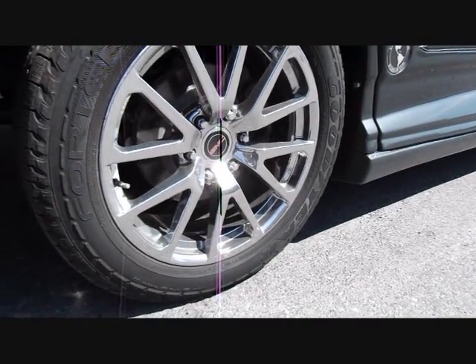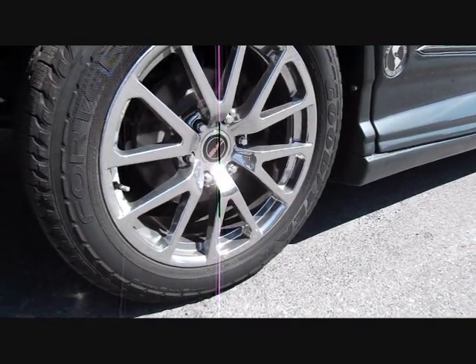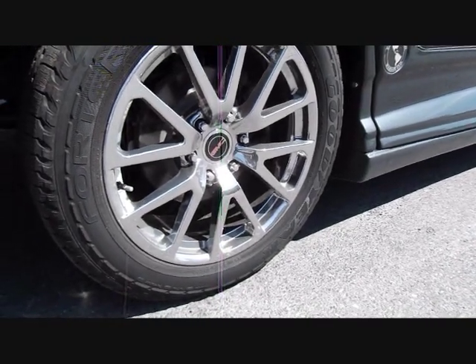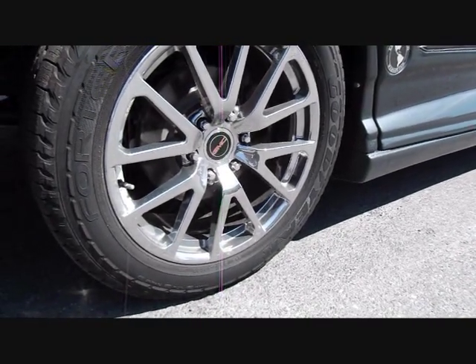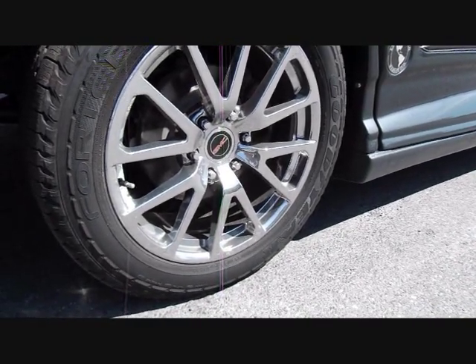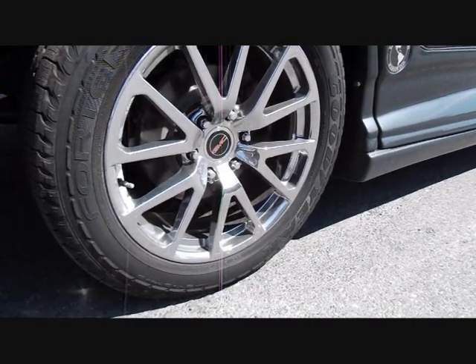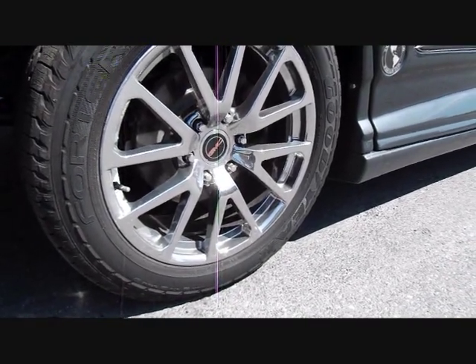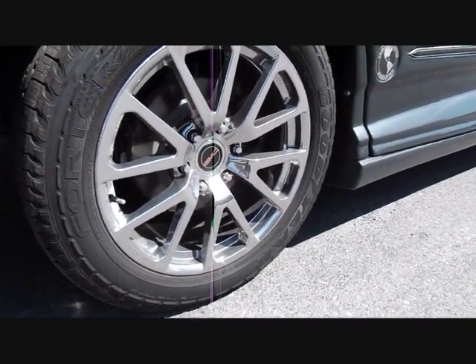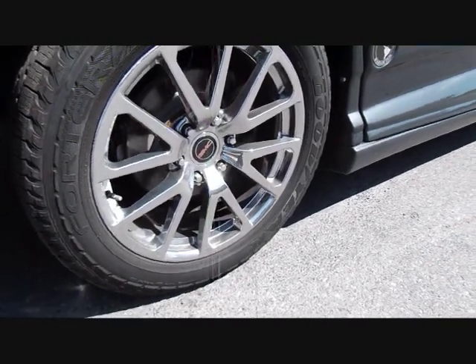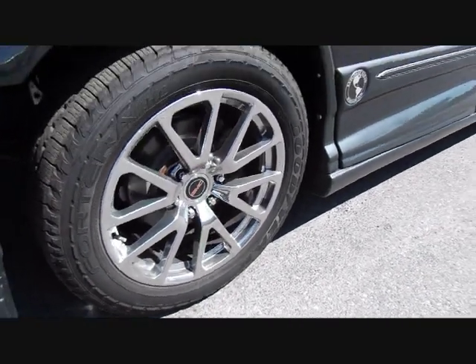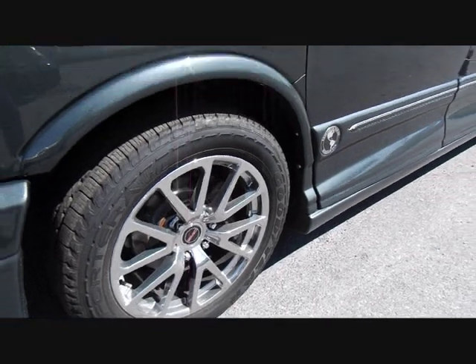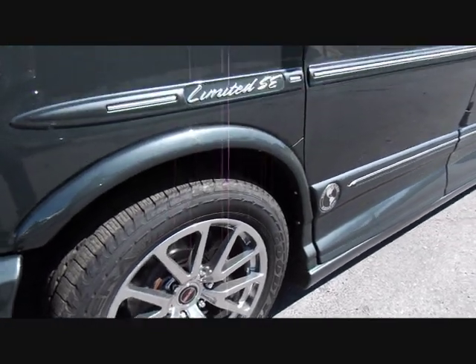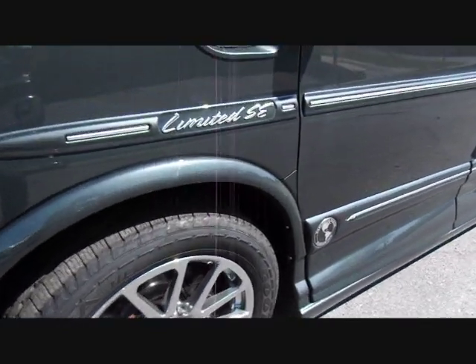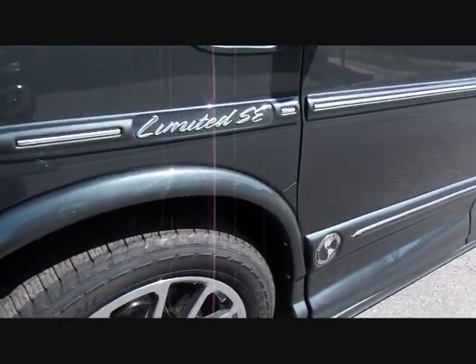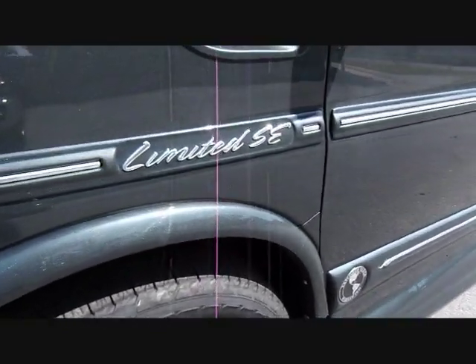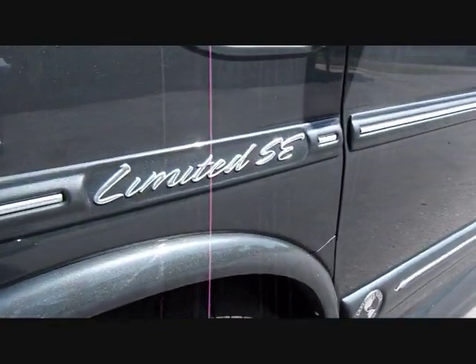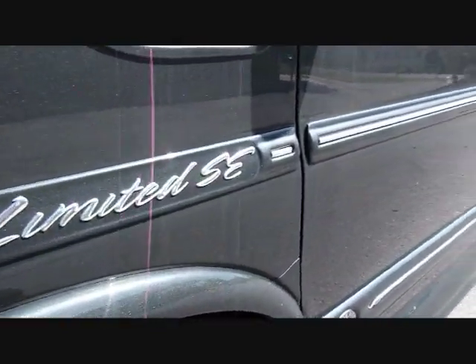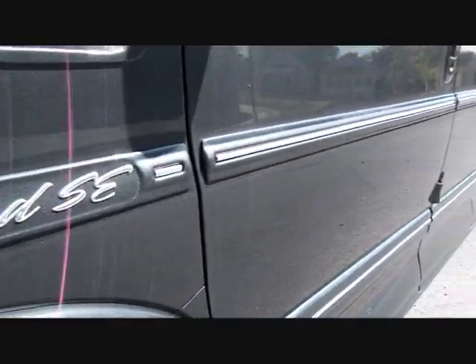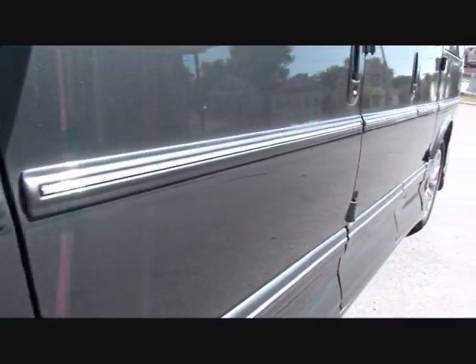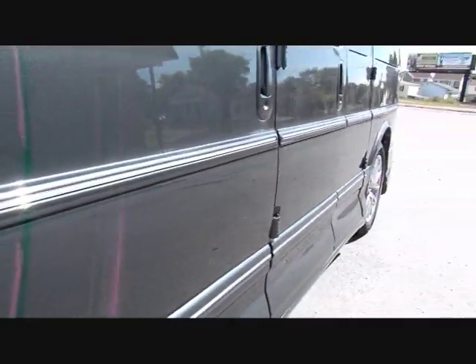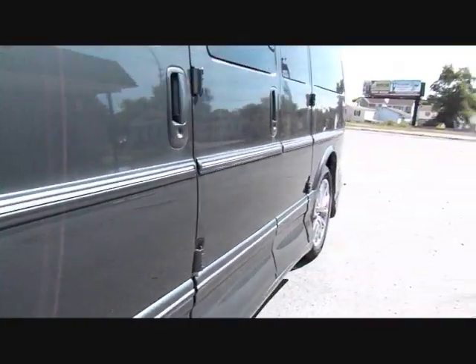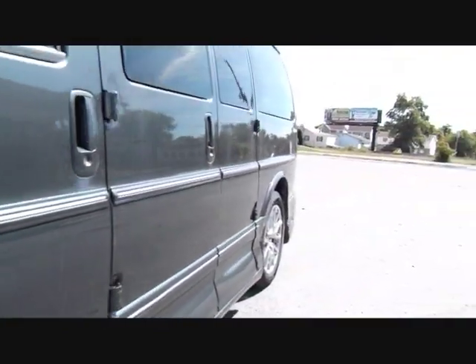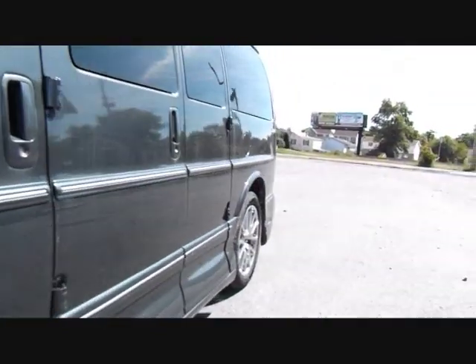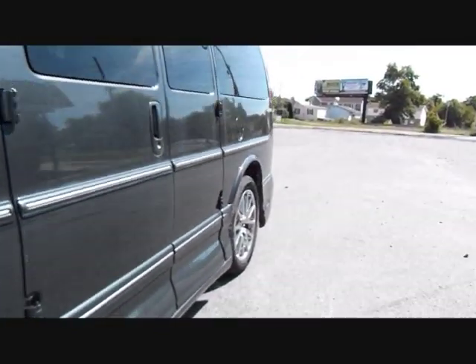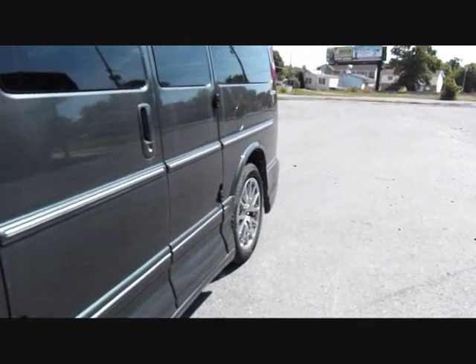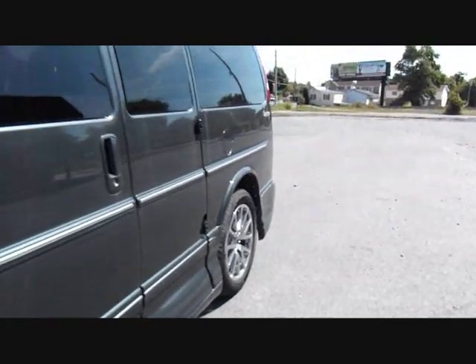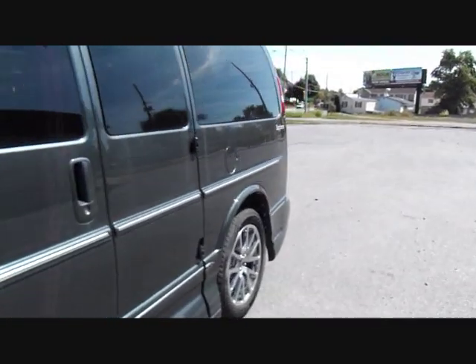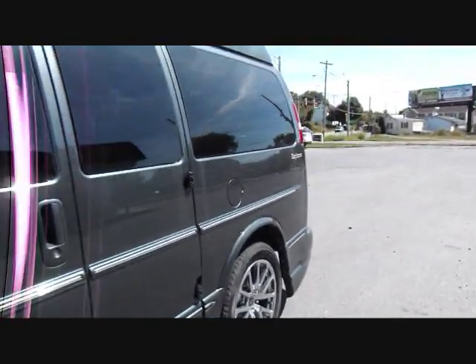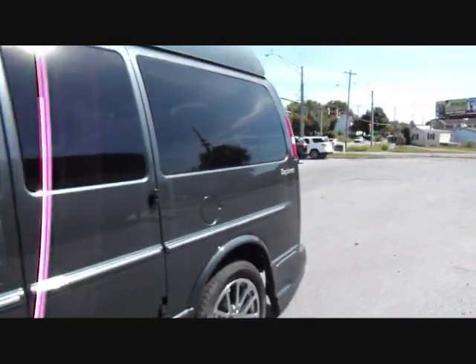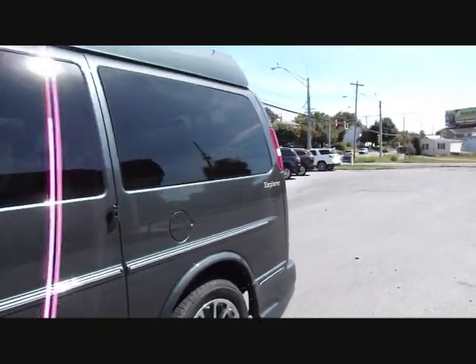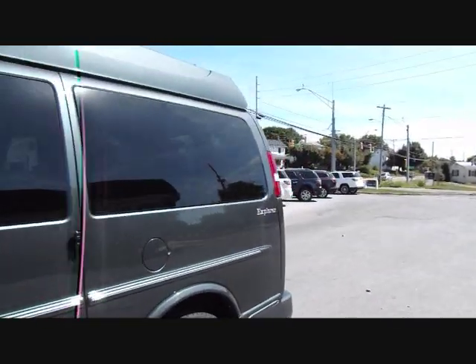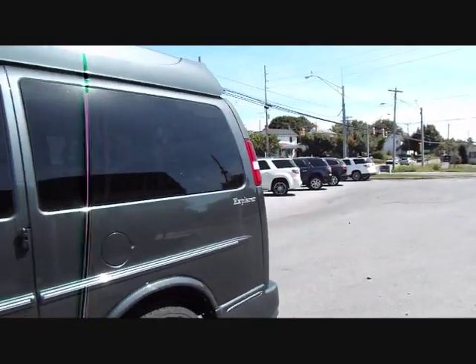The tire sizes are 265/50R20s. You can also see chrome strips along the side of the van and tinted windows.